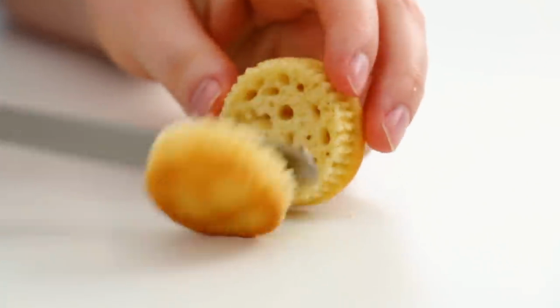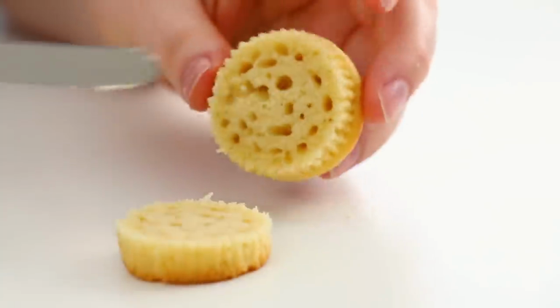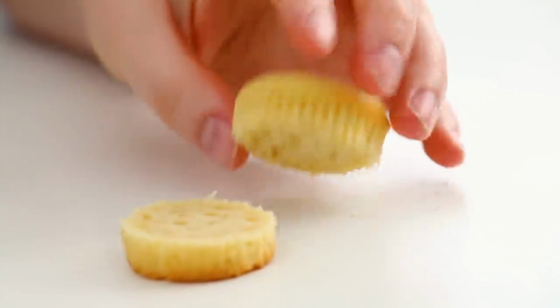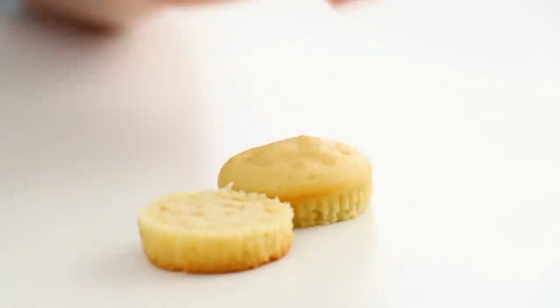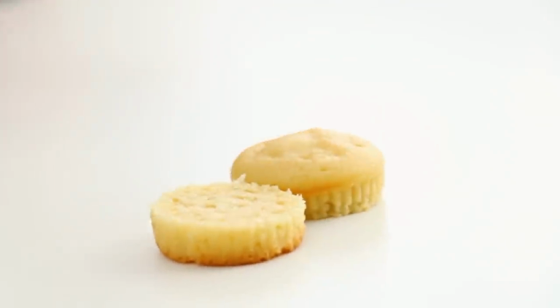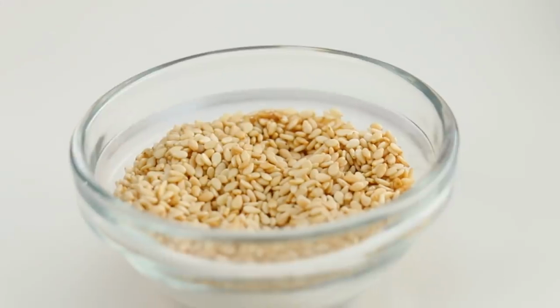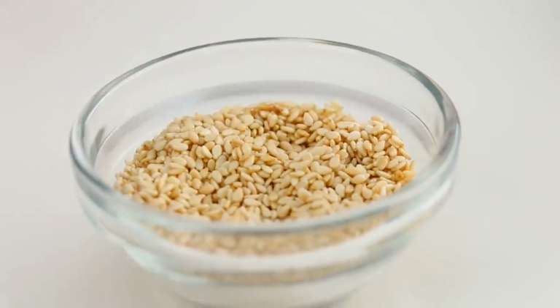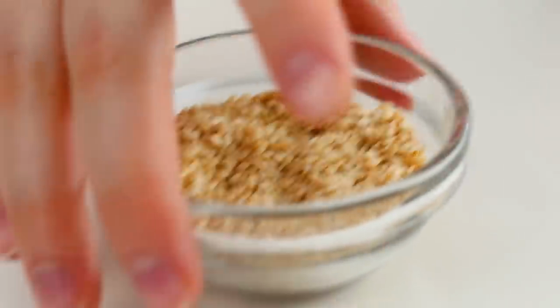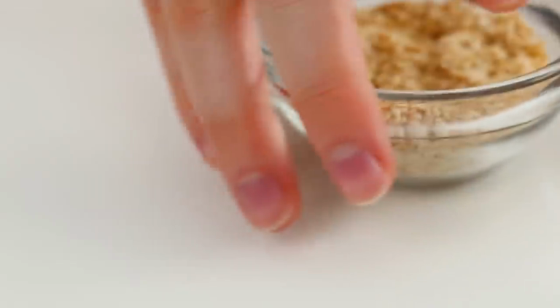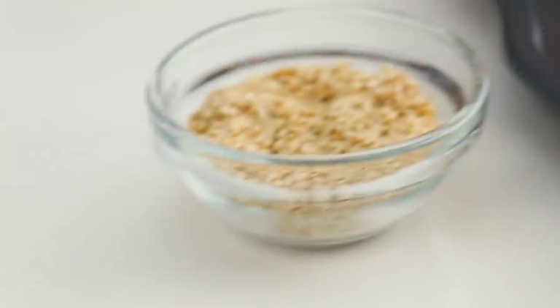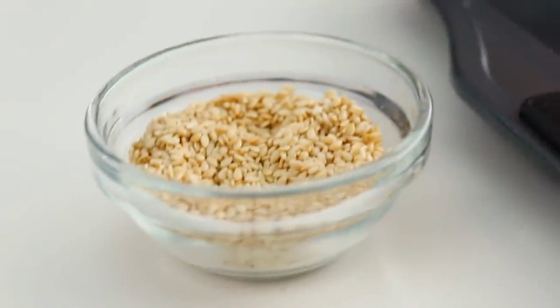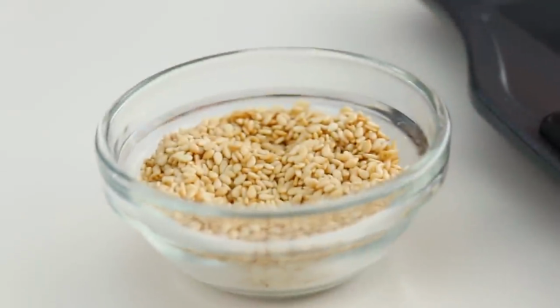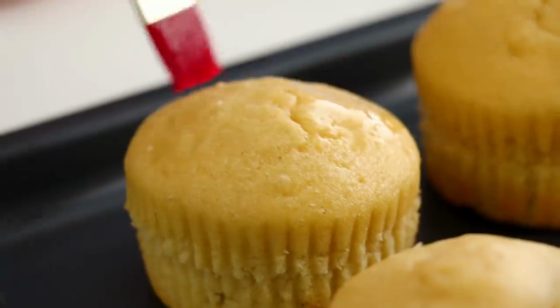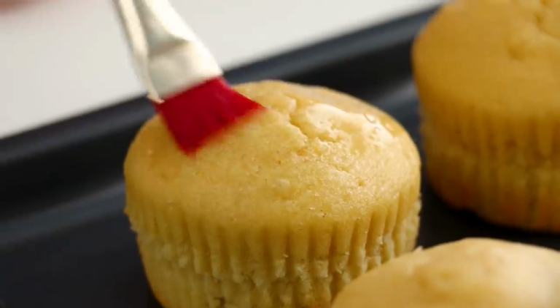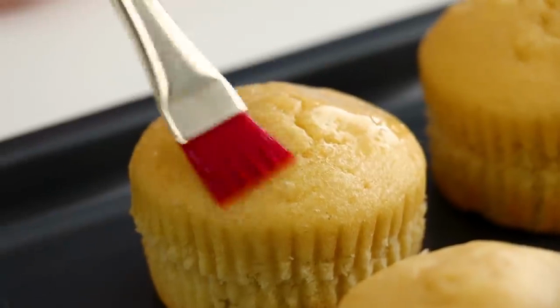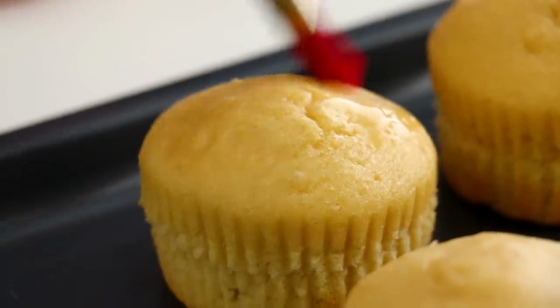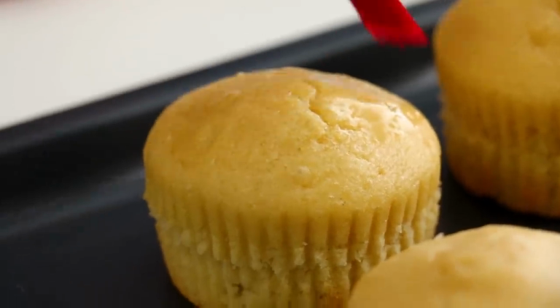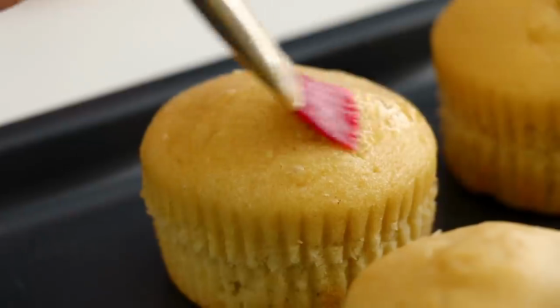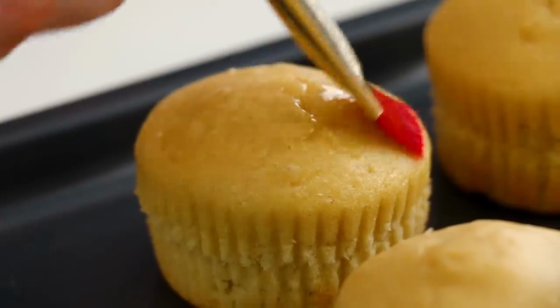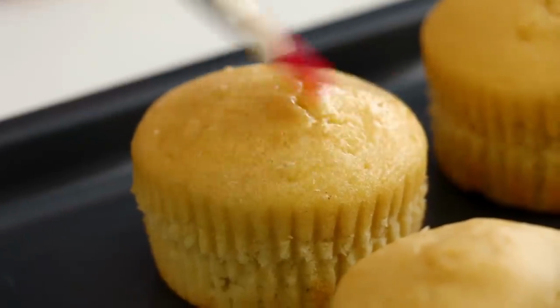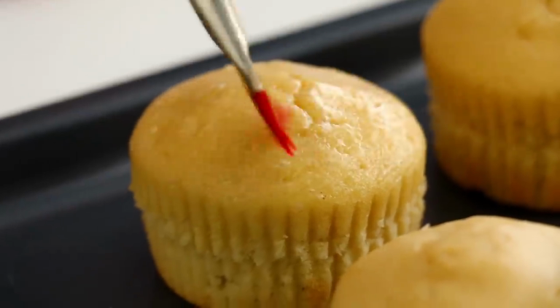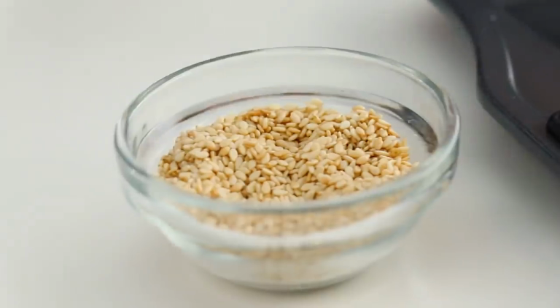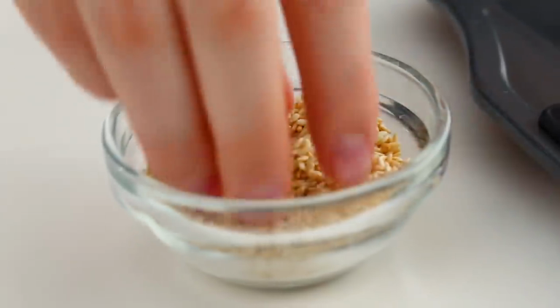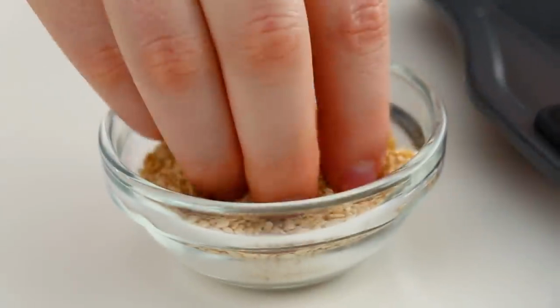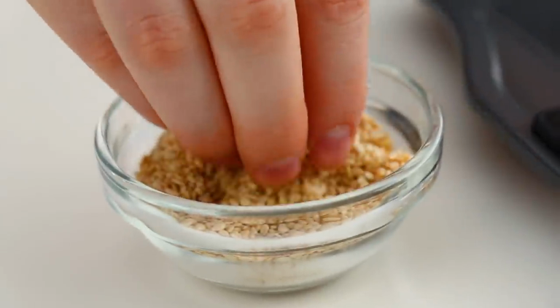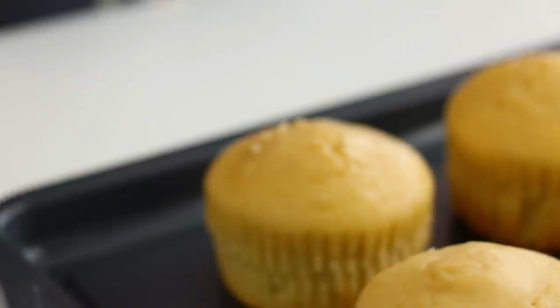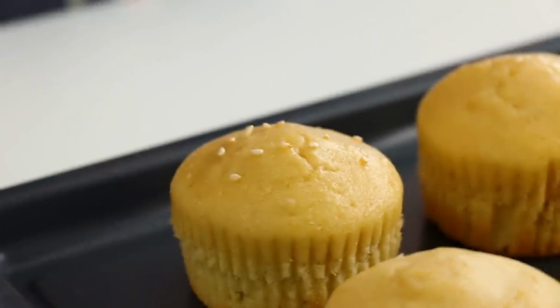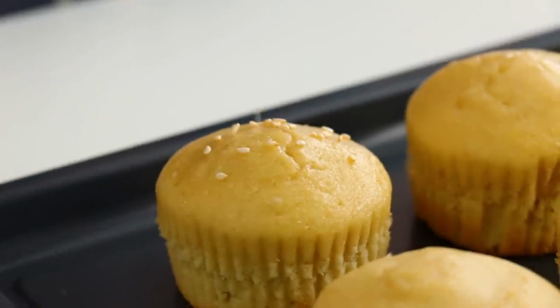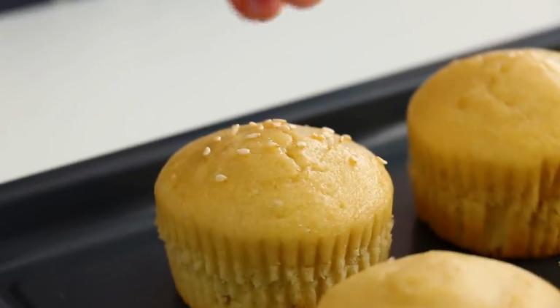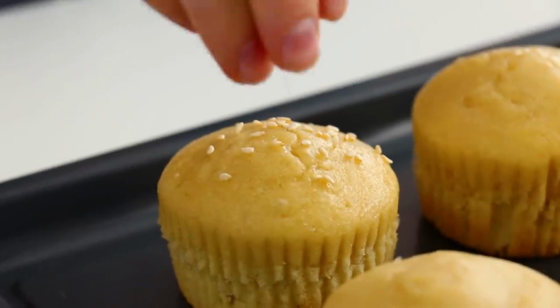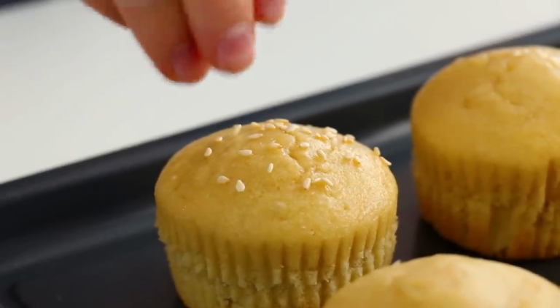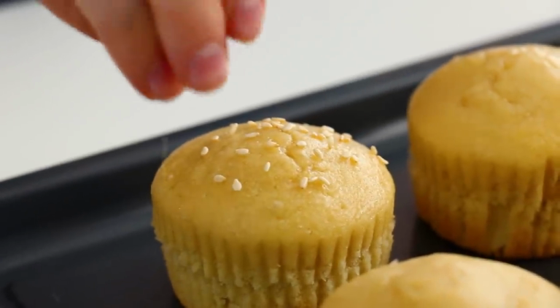Now these buns are gonna need some sesame seeds. To get those sesame seeds to stick, I just used a little bit of water — it's kind of like egg washing the top of the bun, except instead of egg wash it's just water, and then sesame seeds.